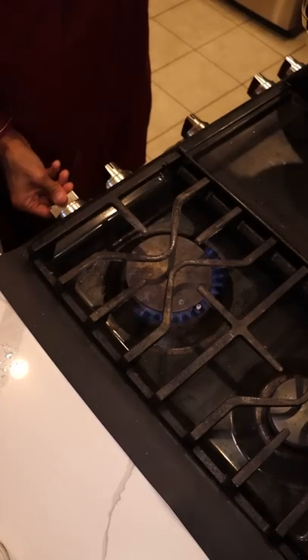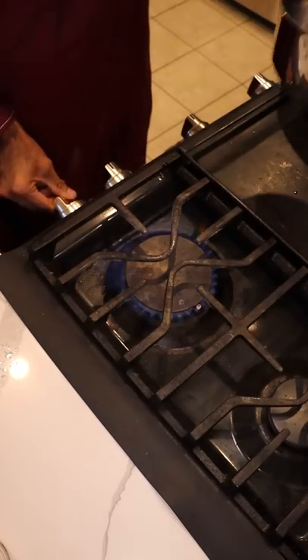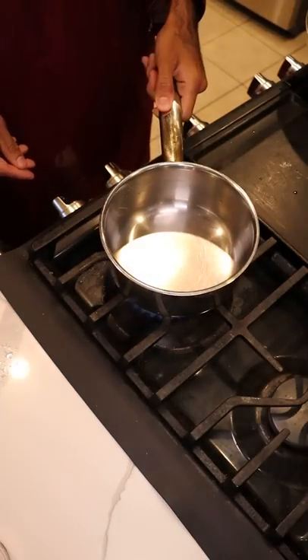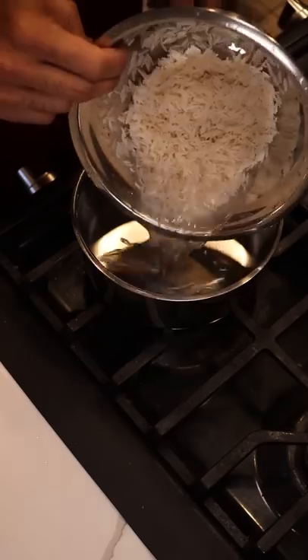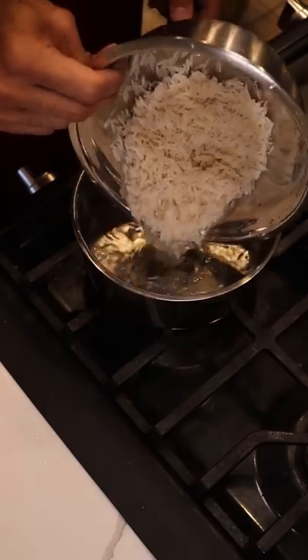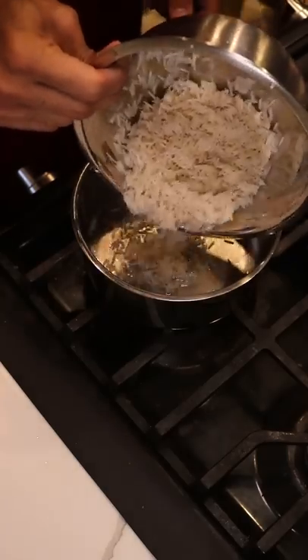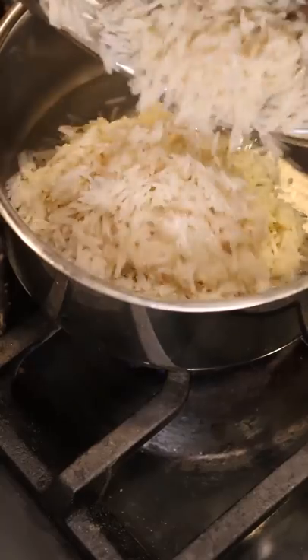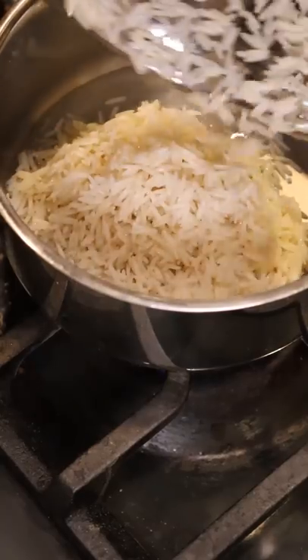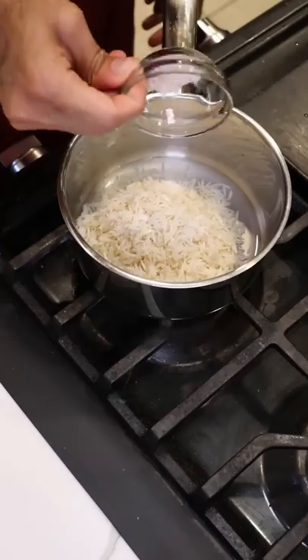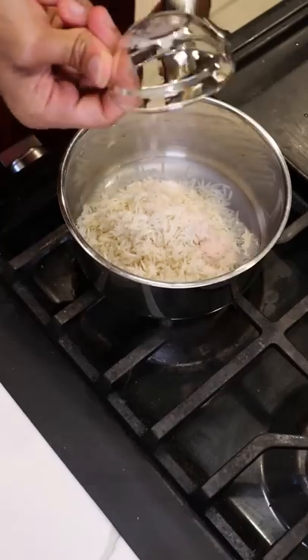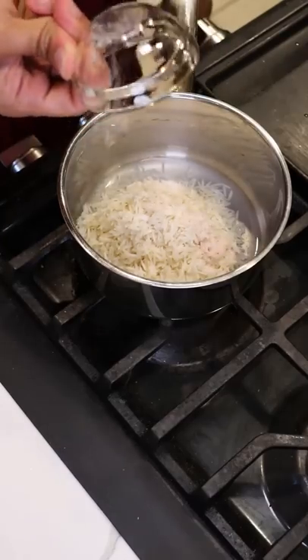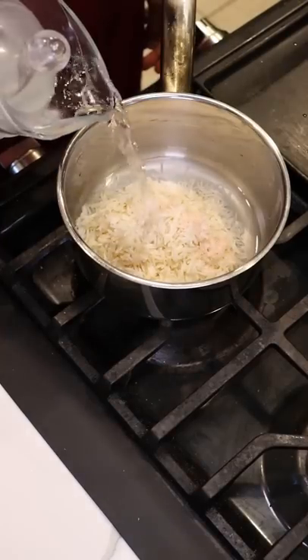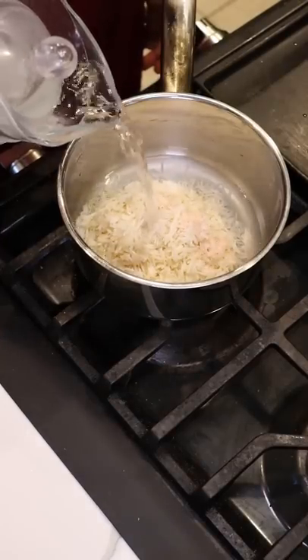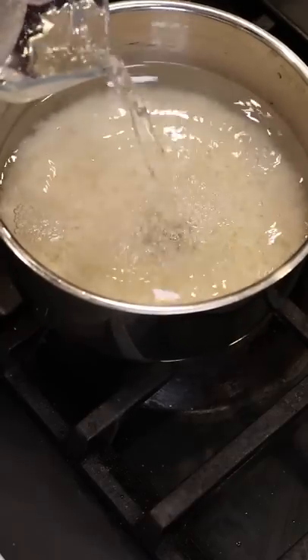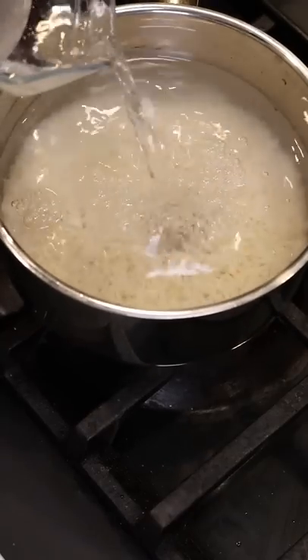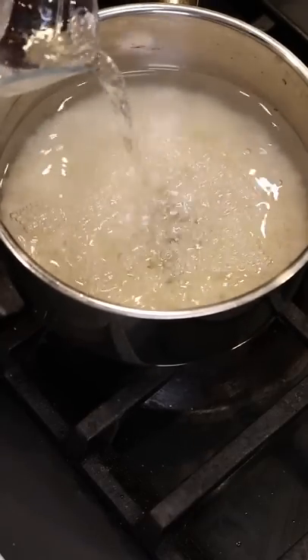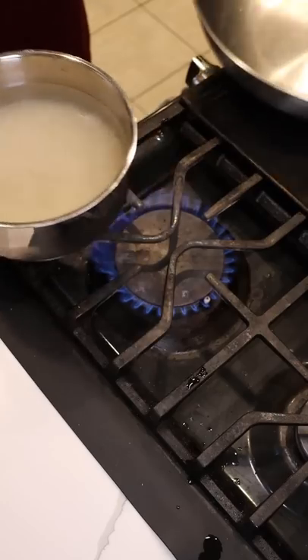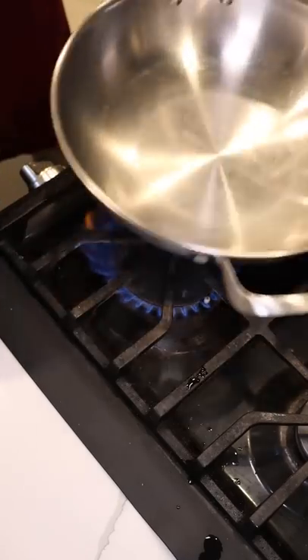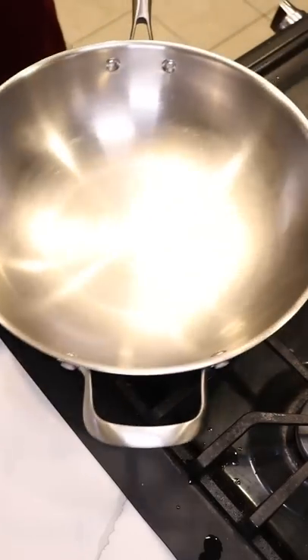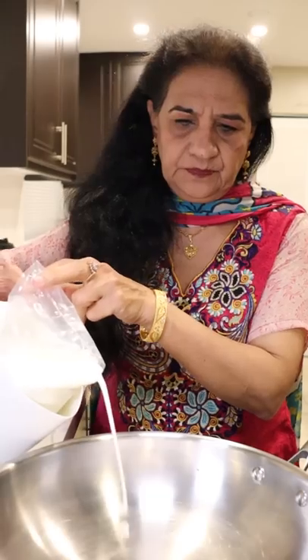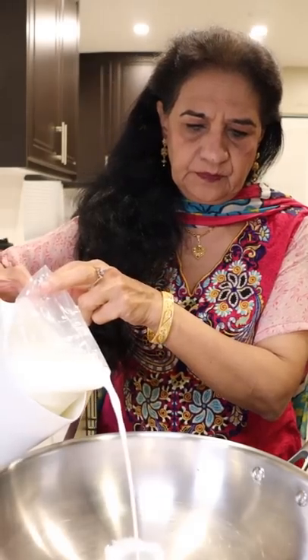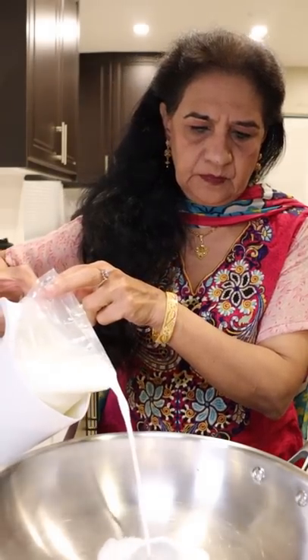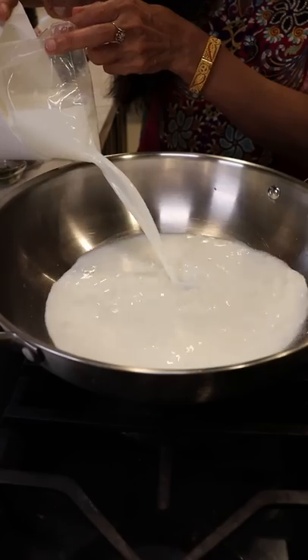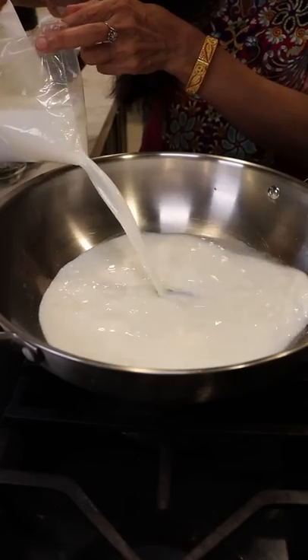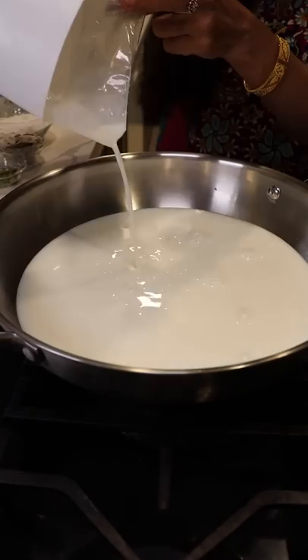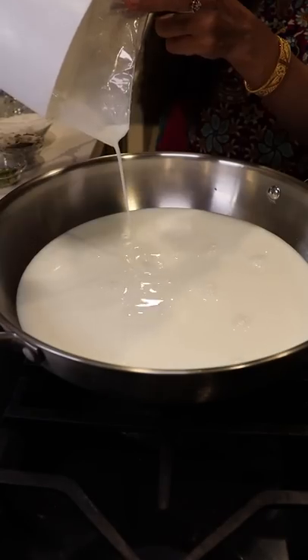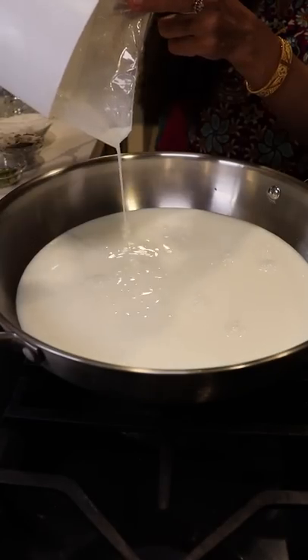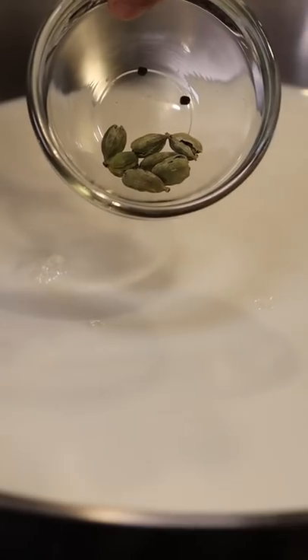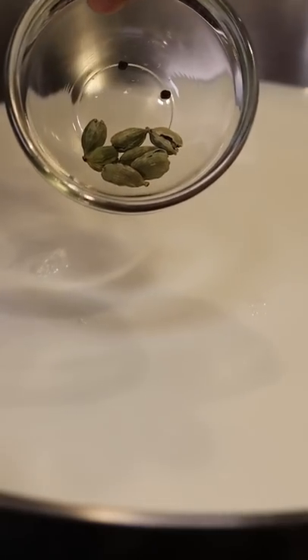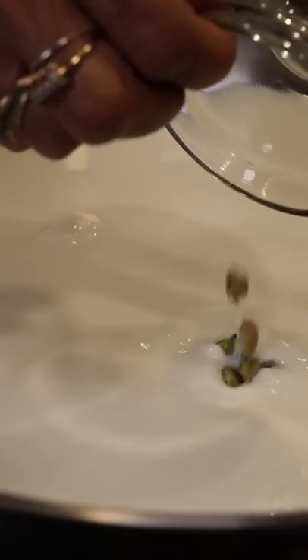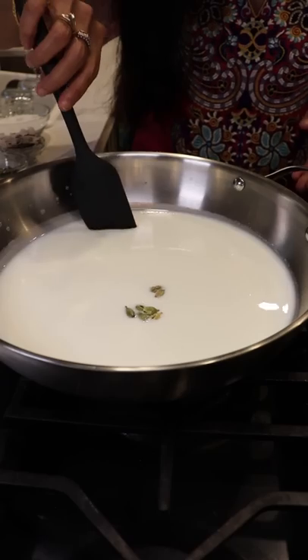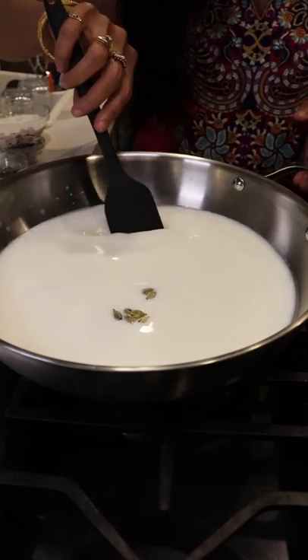Let's grab a small saucepan and add washed basmati rice, salt, and water. You want to cook this until it's al dente. In a separate pan, we'll pour in some milk along with cardamom pods.